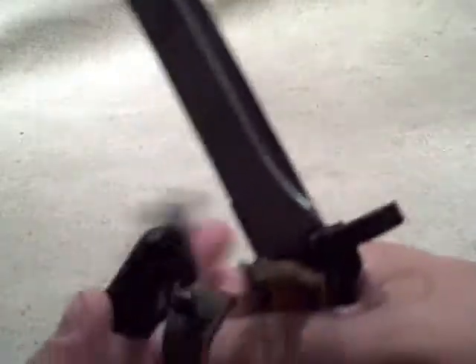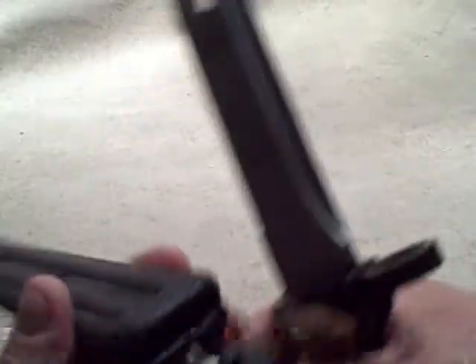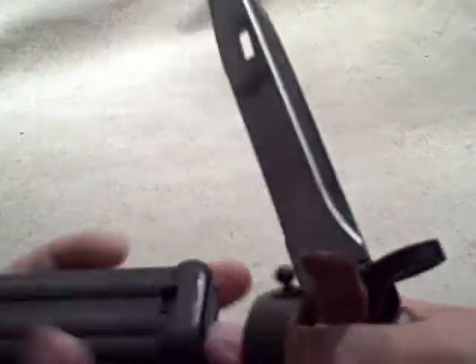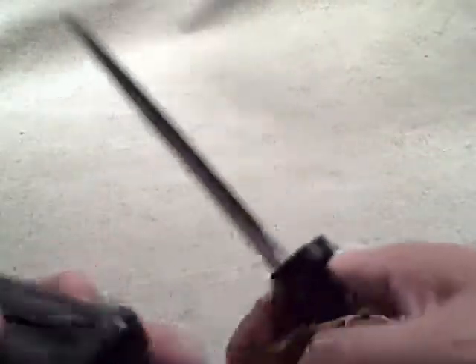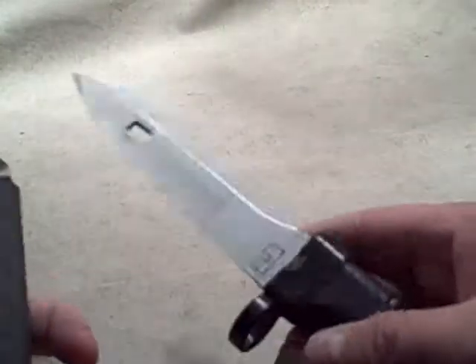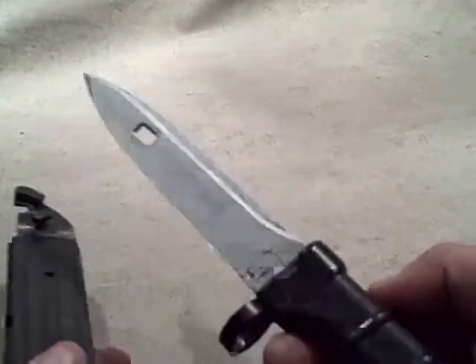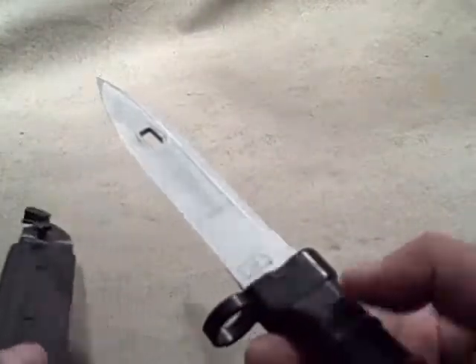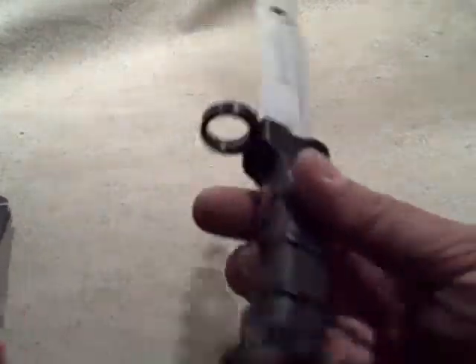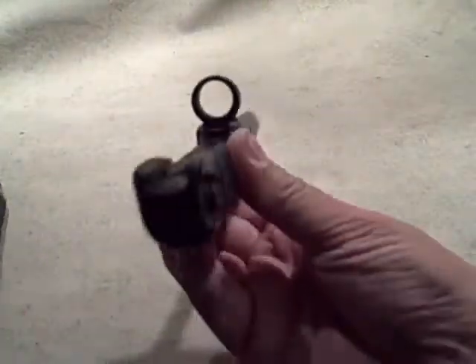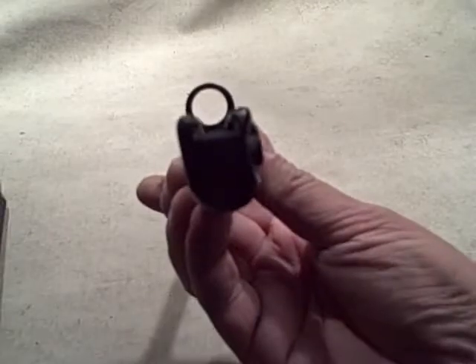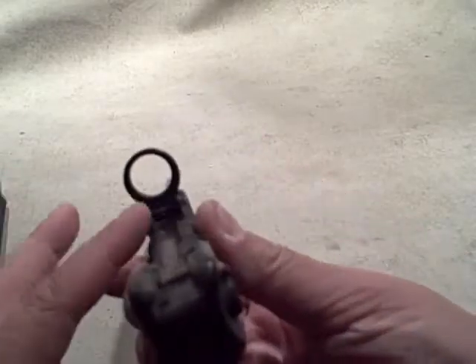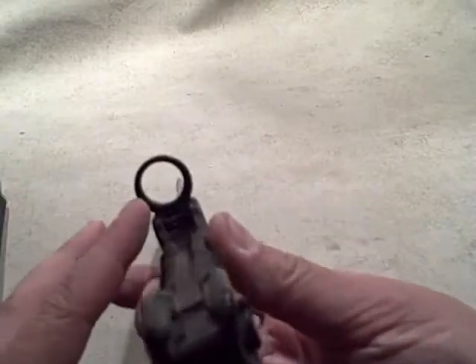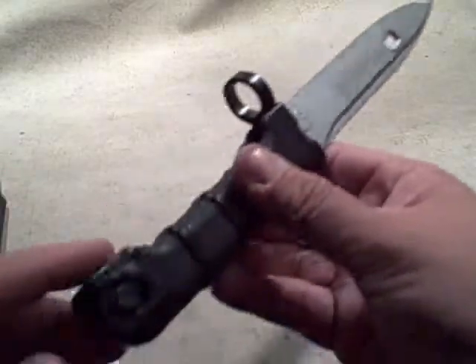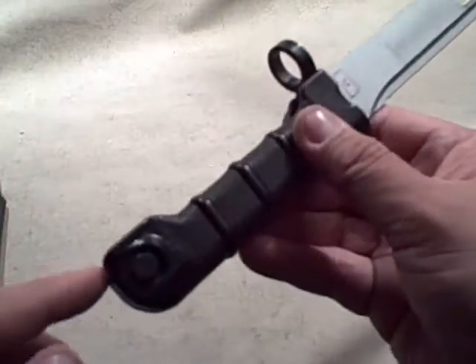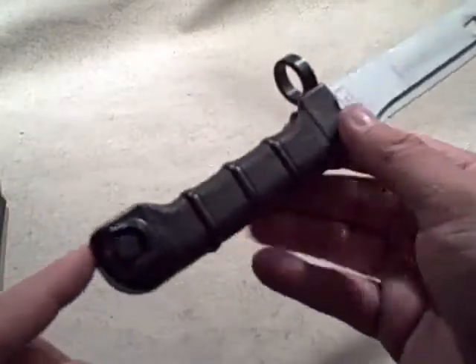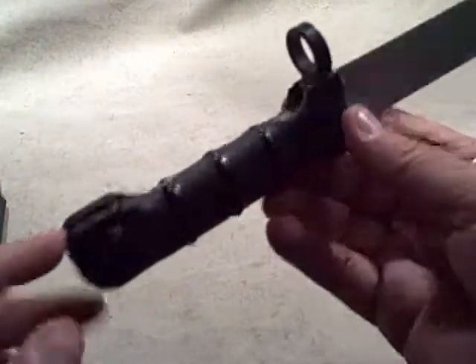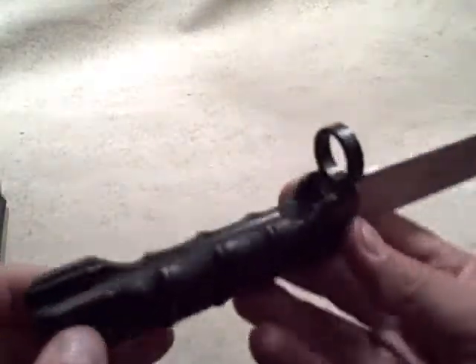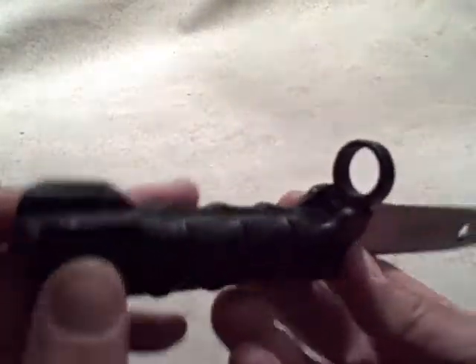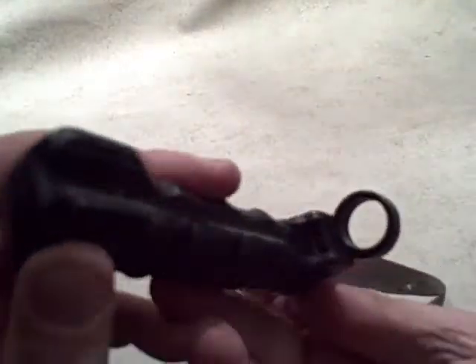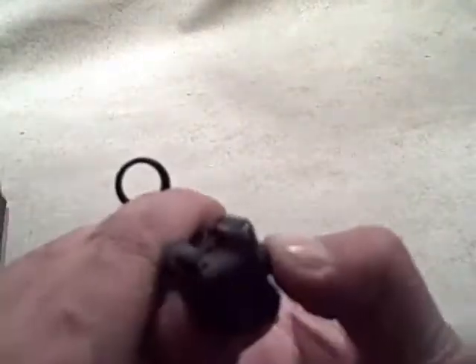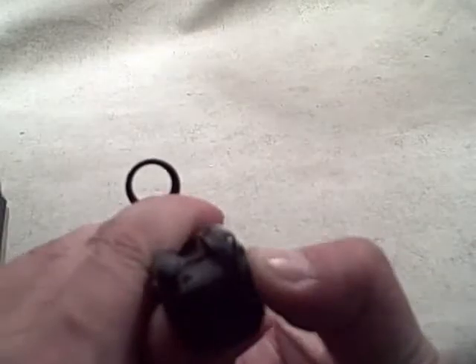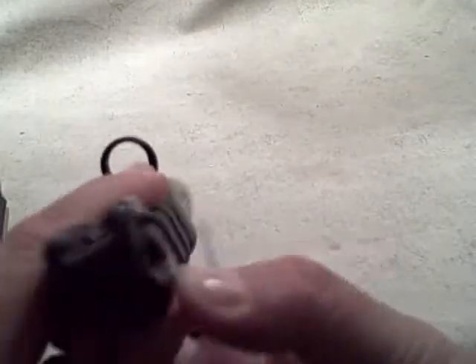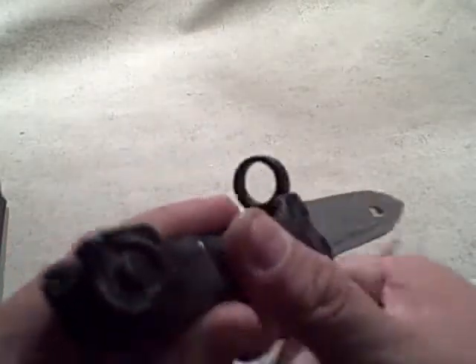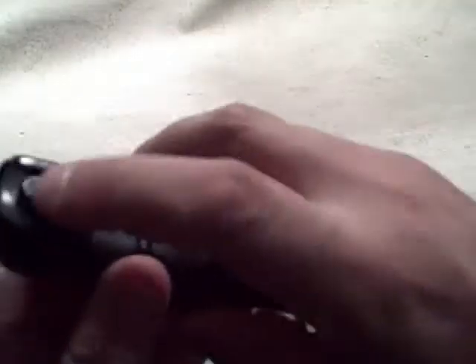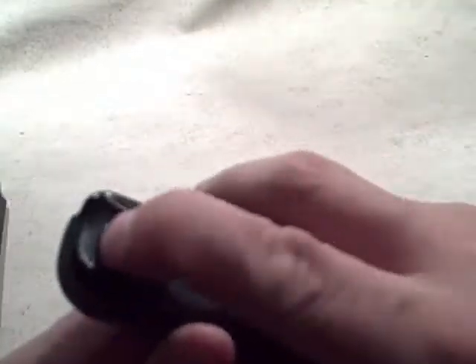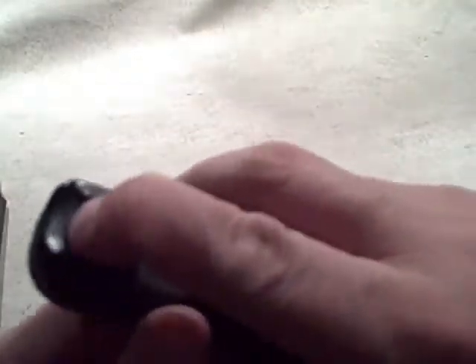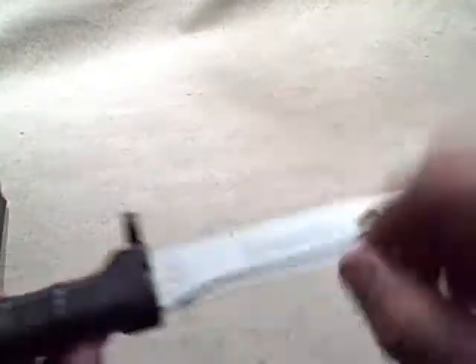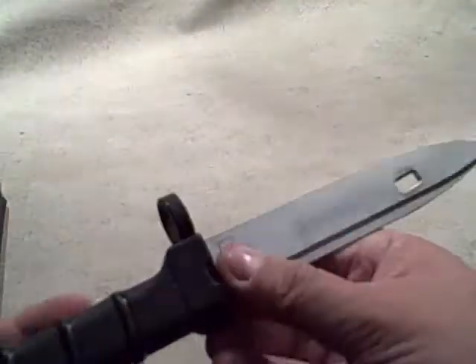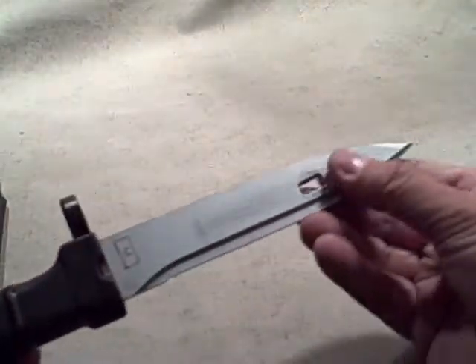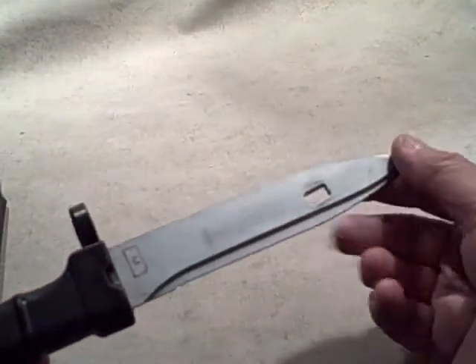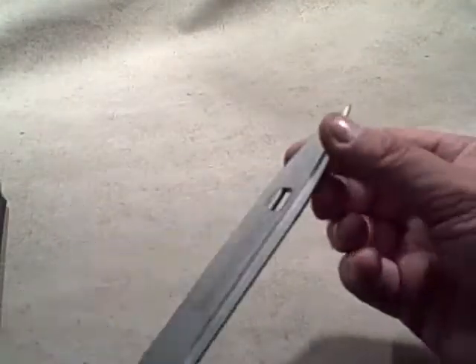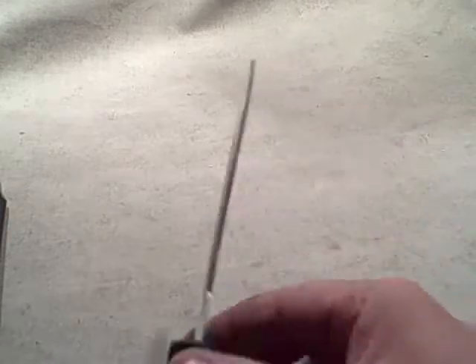It makes the knife flop around a little bit, and I guess that's something you have to get used to. There's, of course, the loop where it goes over the barrel, and the attachment back here where it clips to the bayonet lug — basically just a button to release it. And then, of course, you've got your spear-type blade.